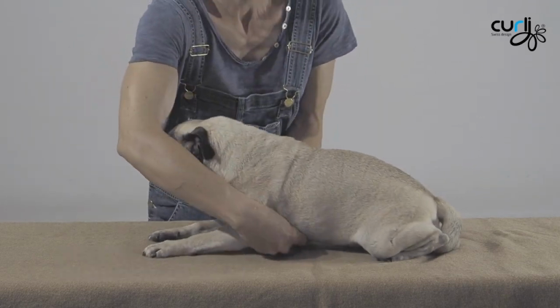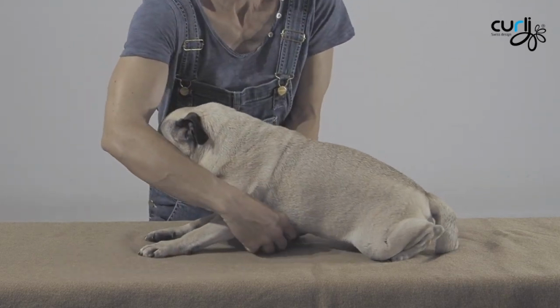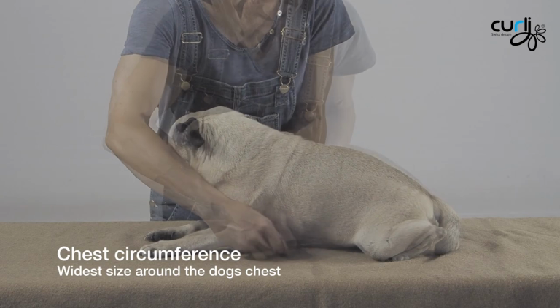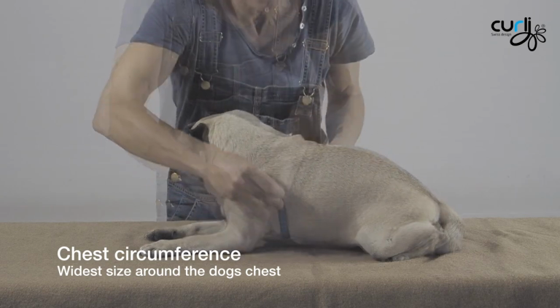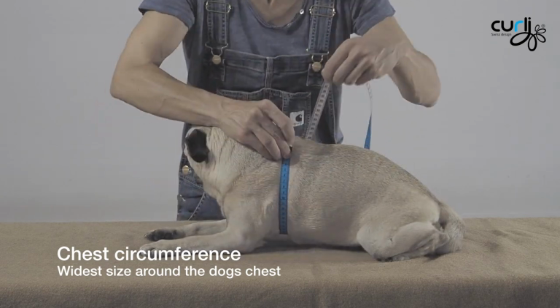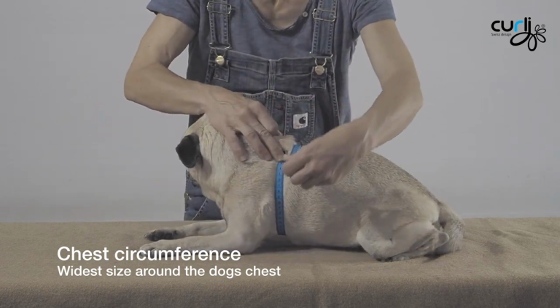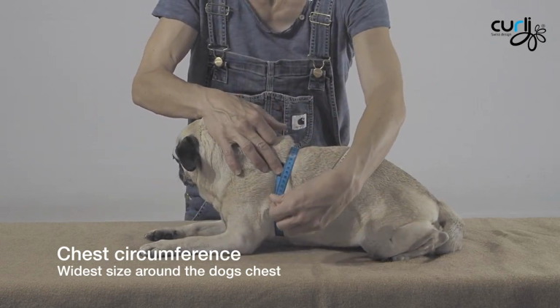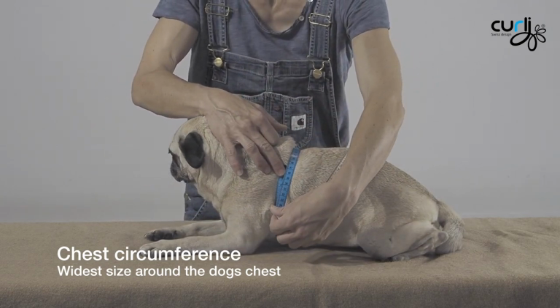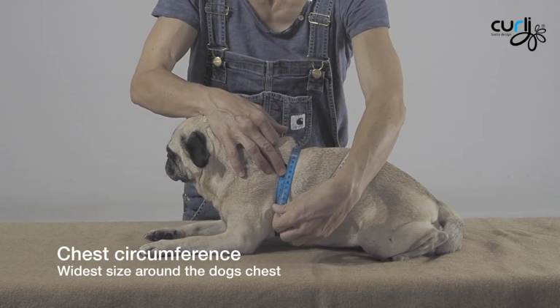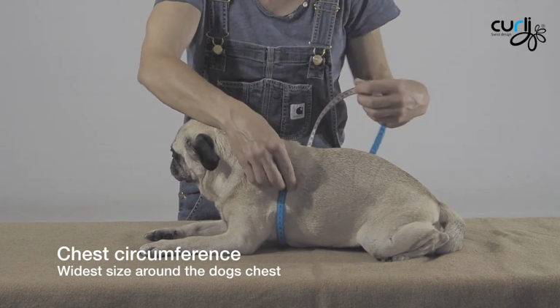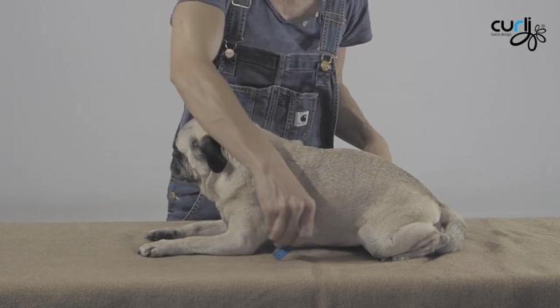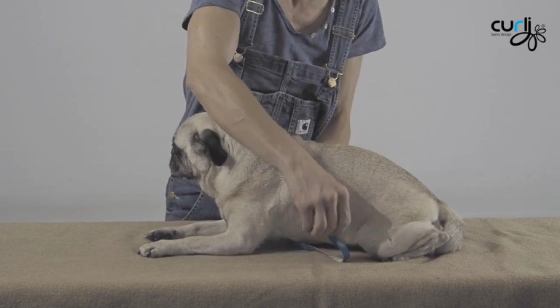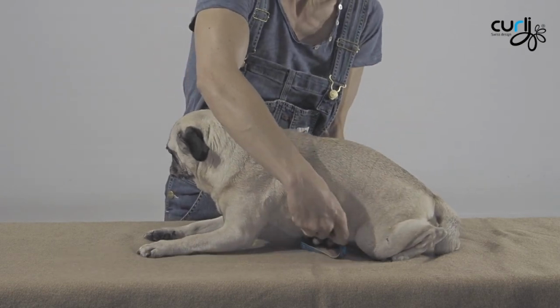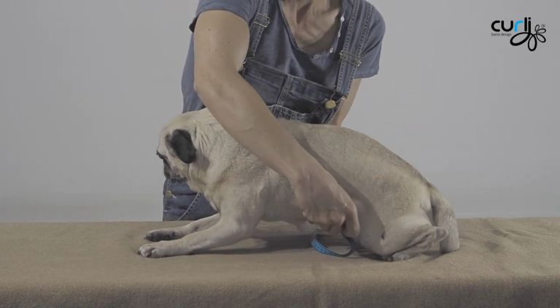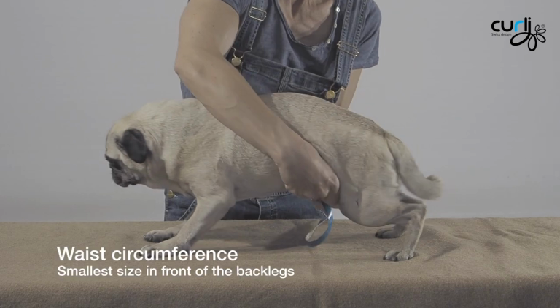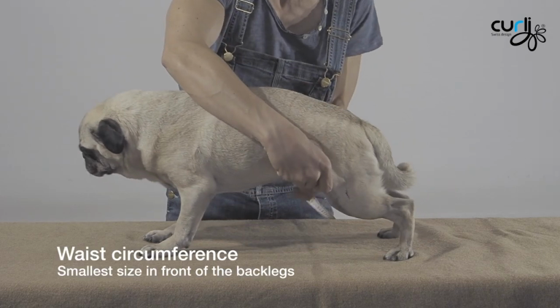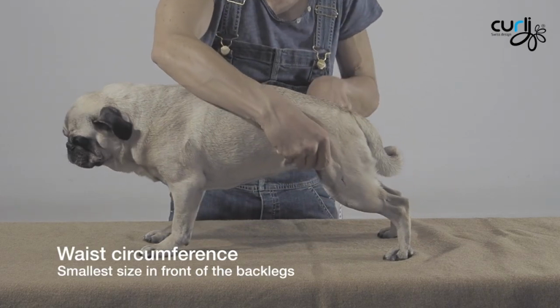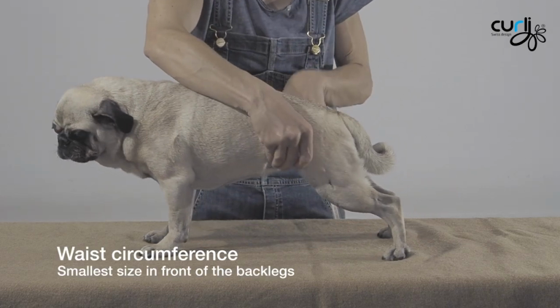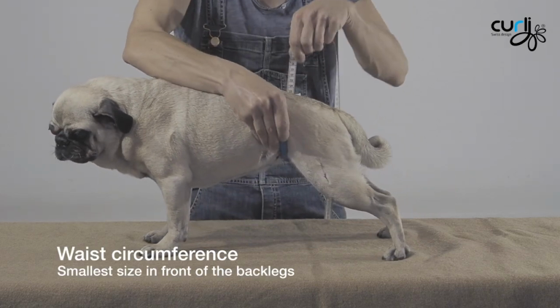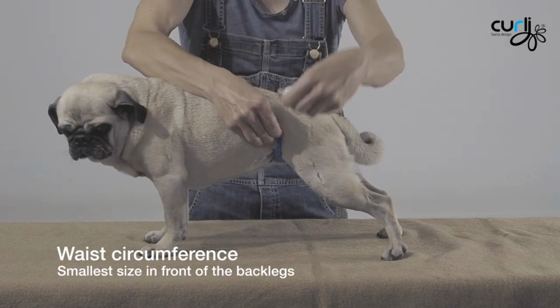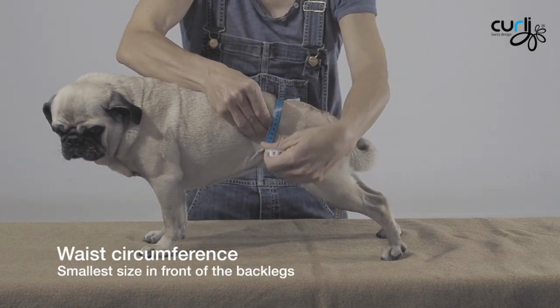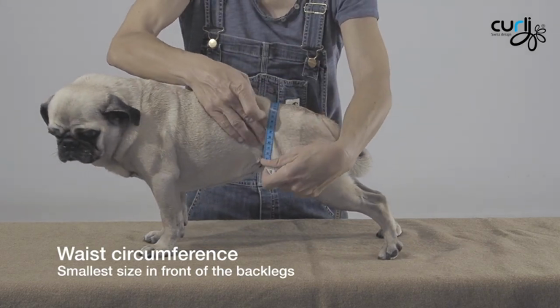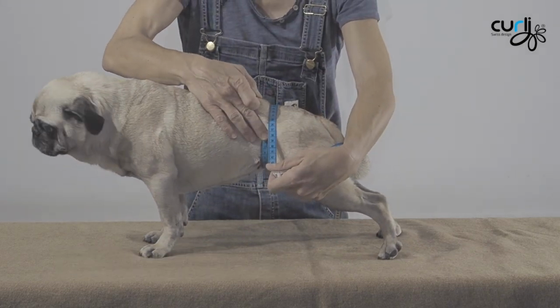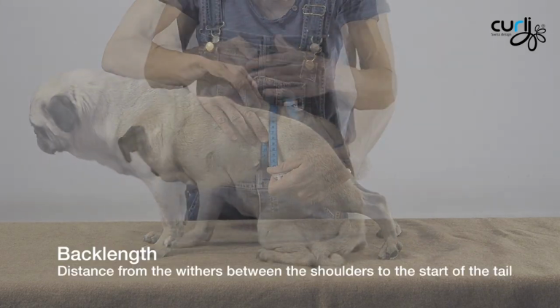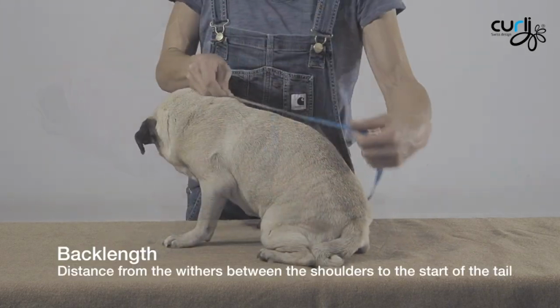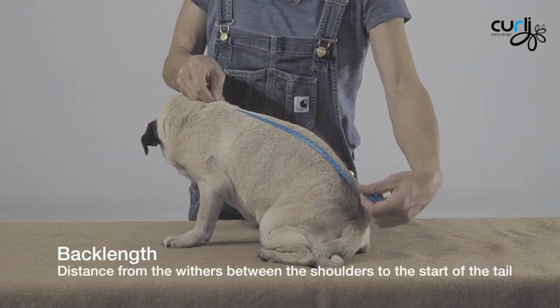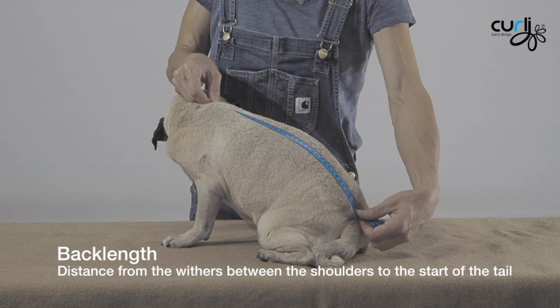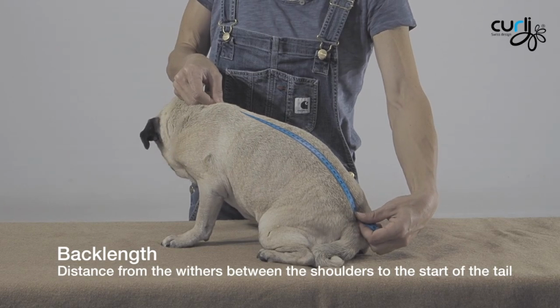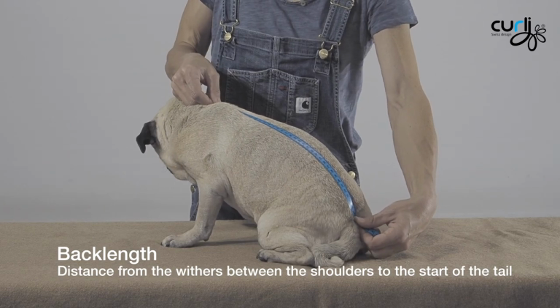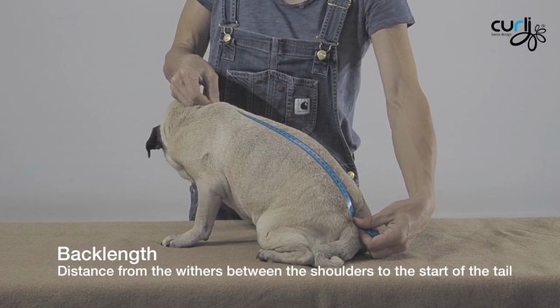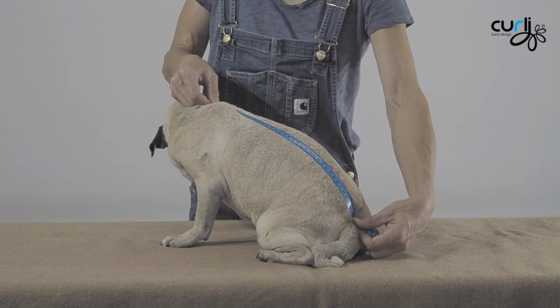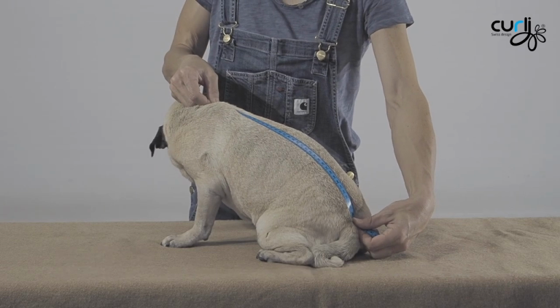The chest size from the width of the wrist of the top of the shoulders around the widest size. And the waist circumference, the smallest size of the dog in front of the legs, and the back length from the width of the wrist to the tail.